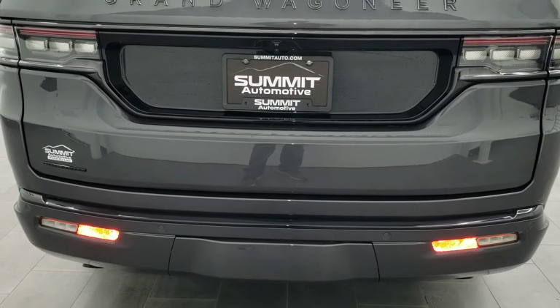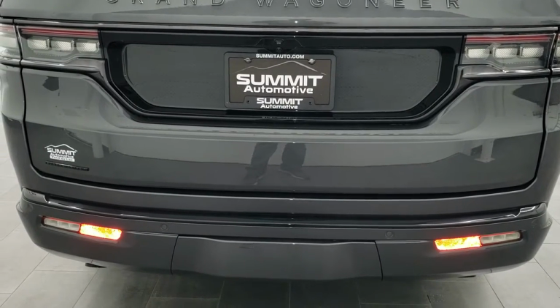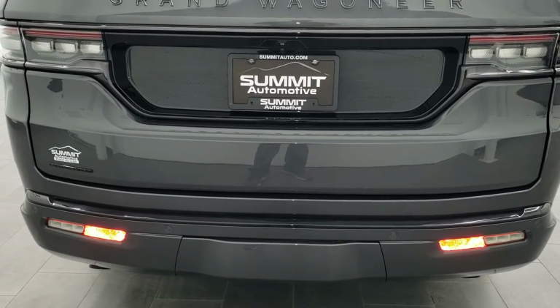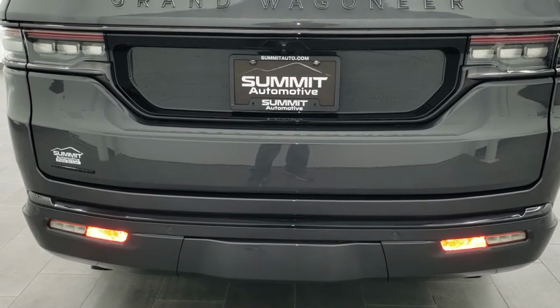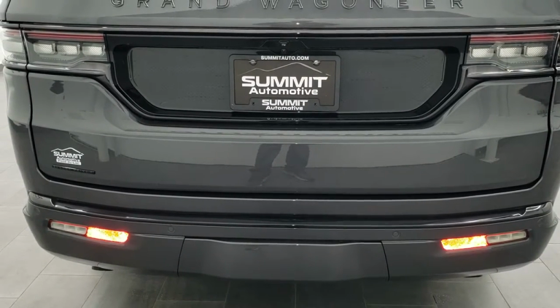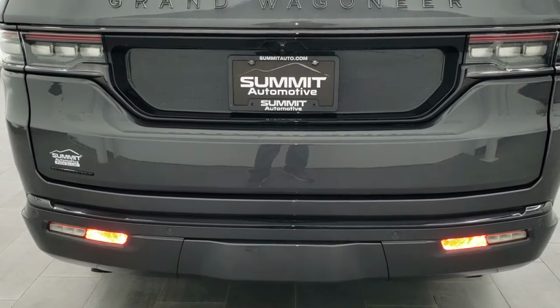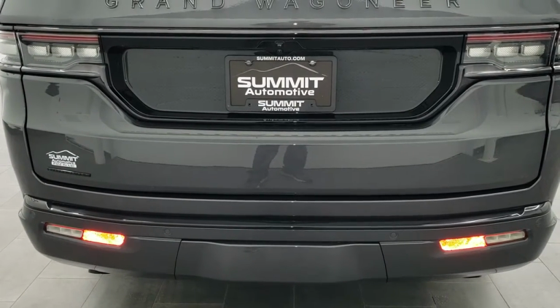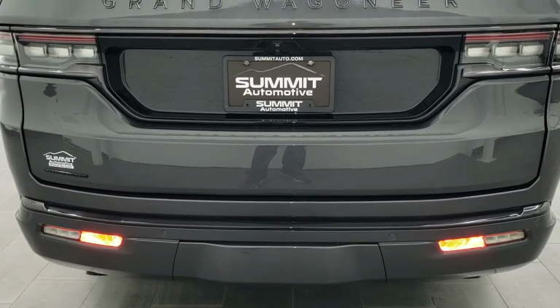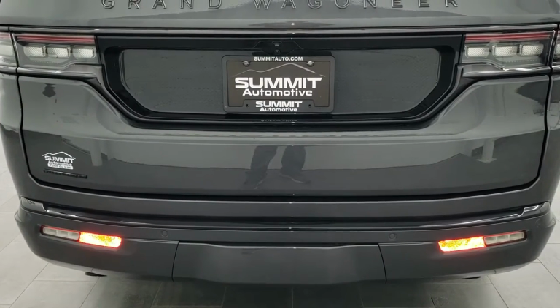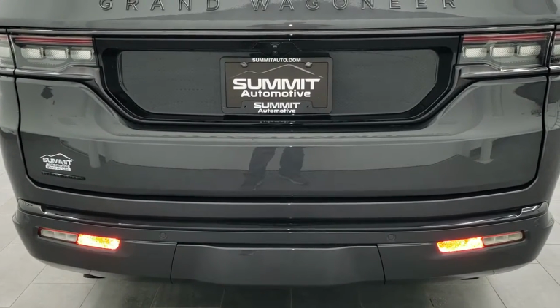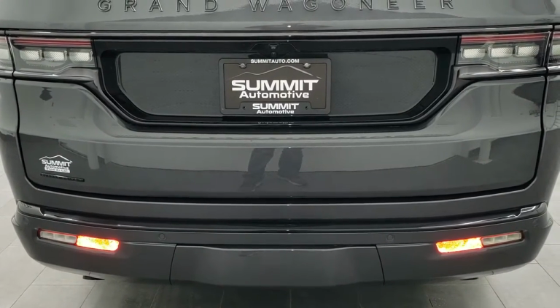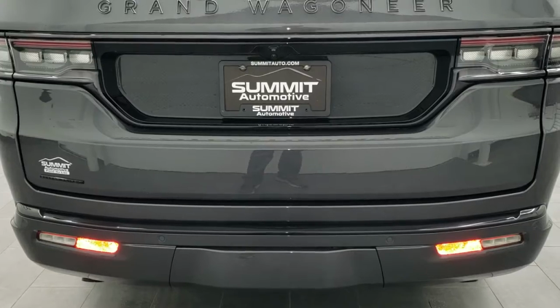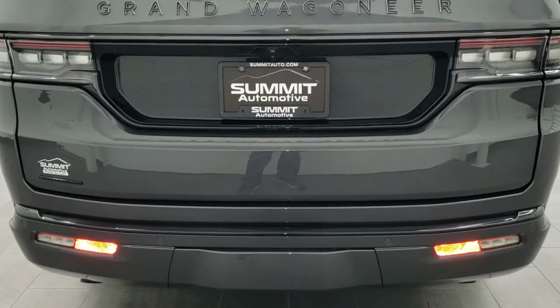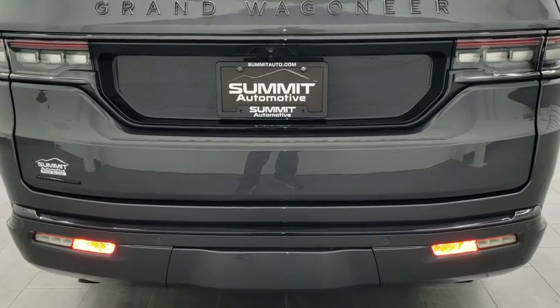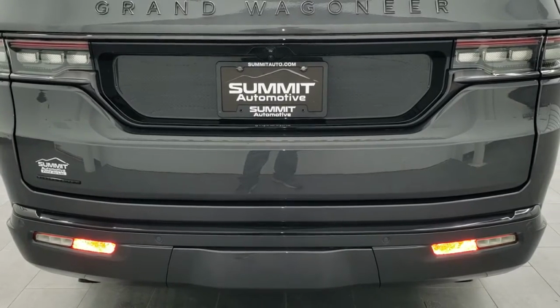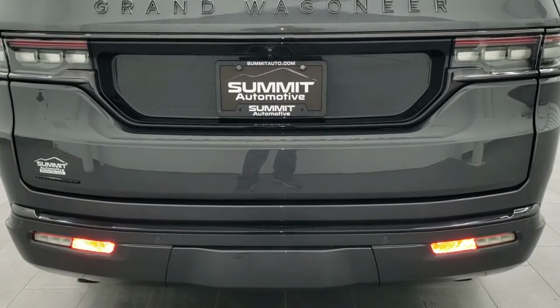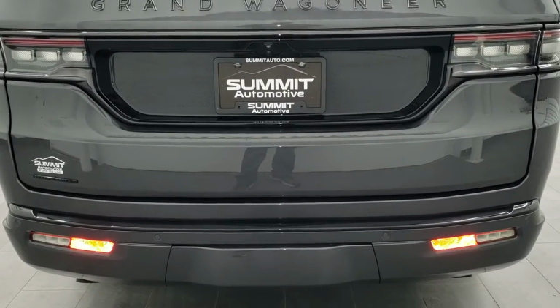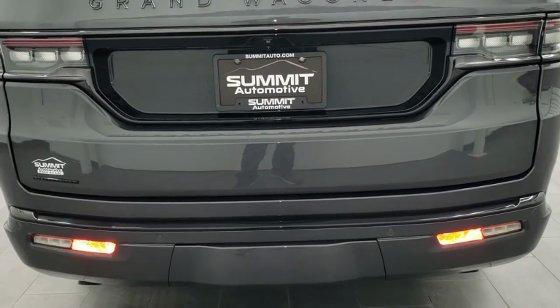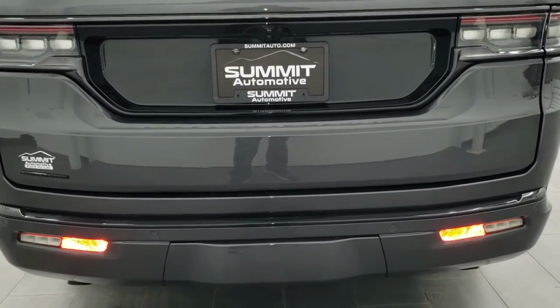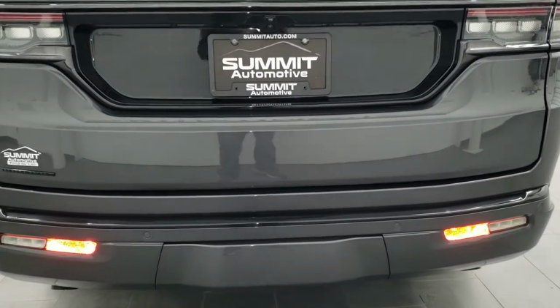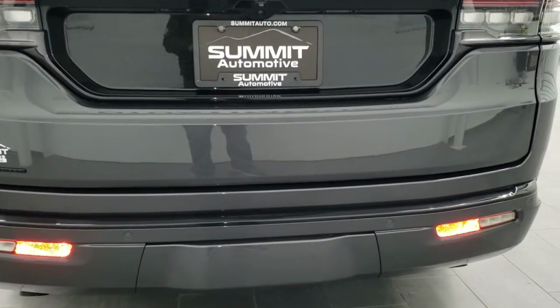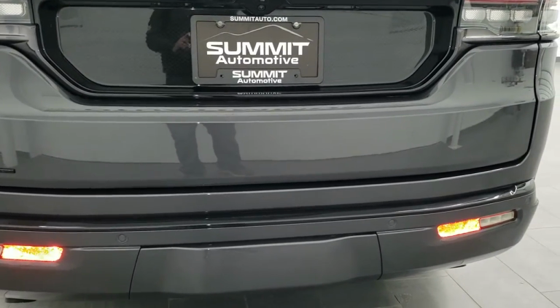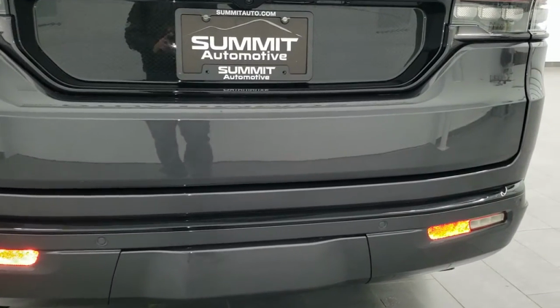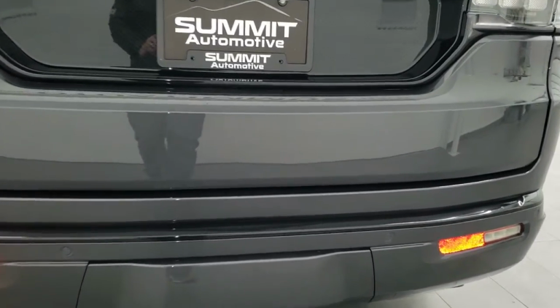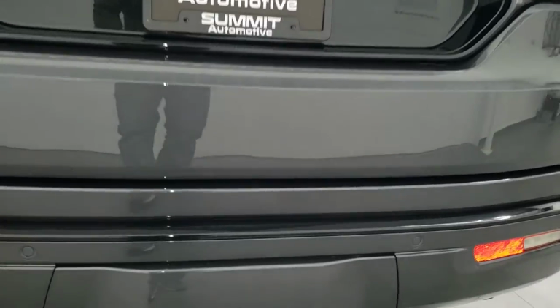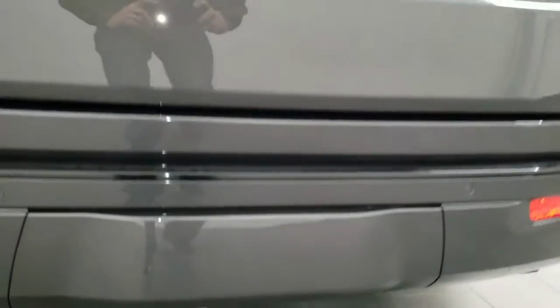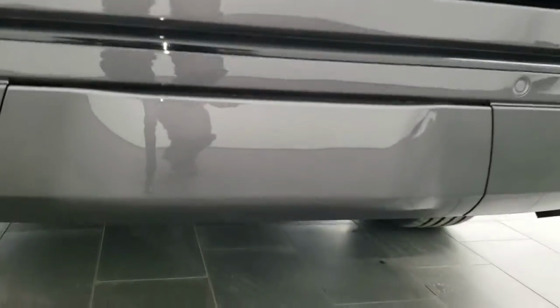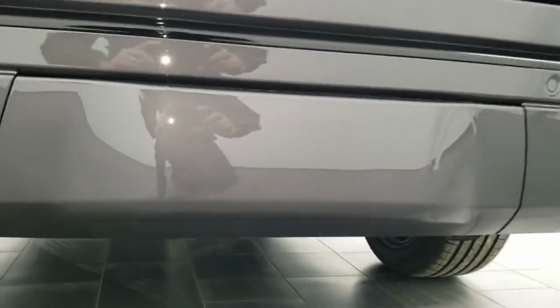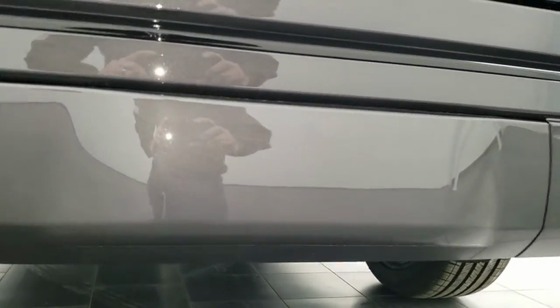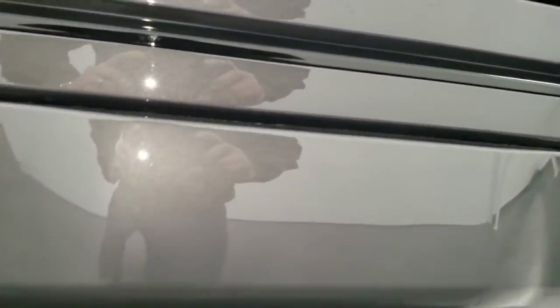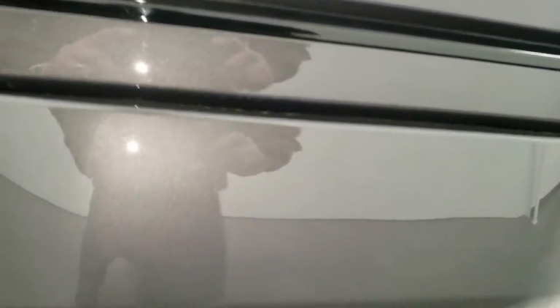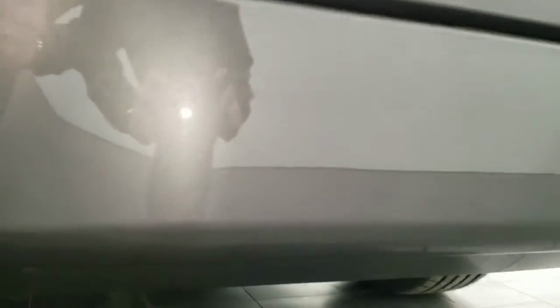Hey everybody, this is Brett and today I'm going to show you how to get your receiver hitch cover off of your Wagoneer and Grand Wagoneer. The new body styles — it's pretty easy, but if you don't know exactly what you're doing it might be difficult.